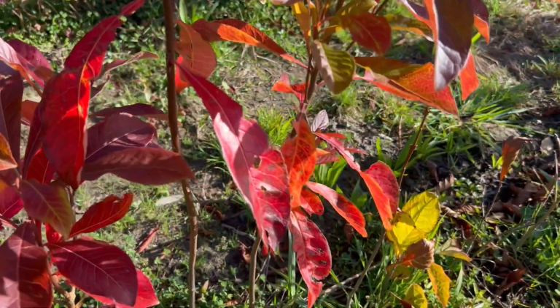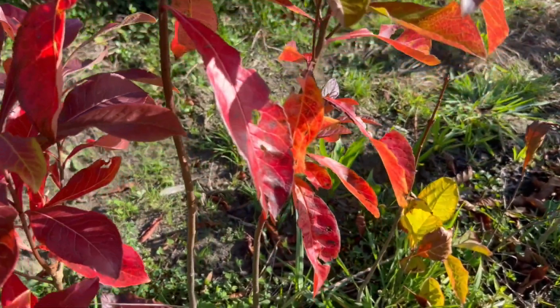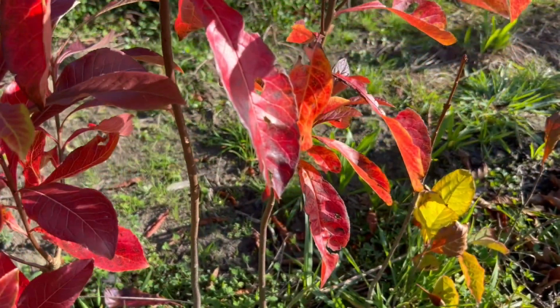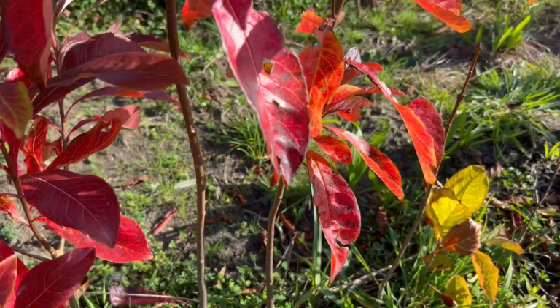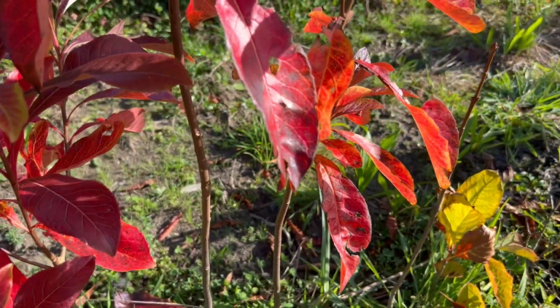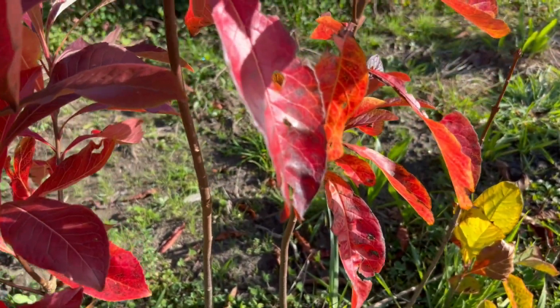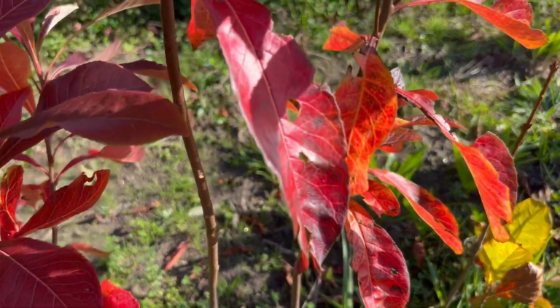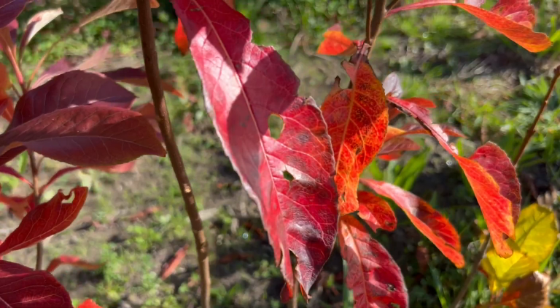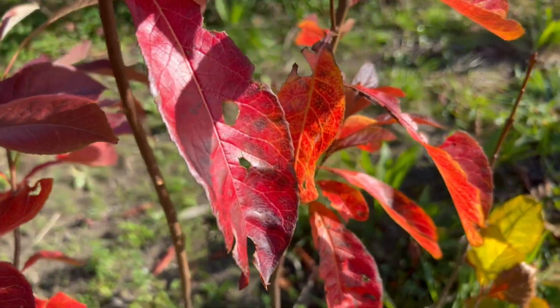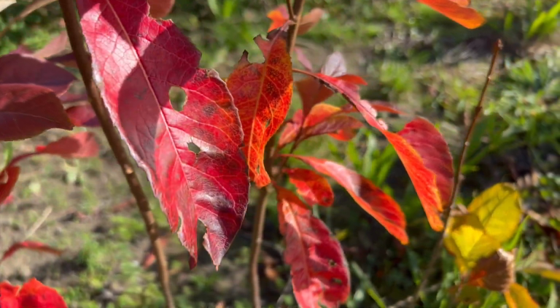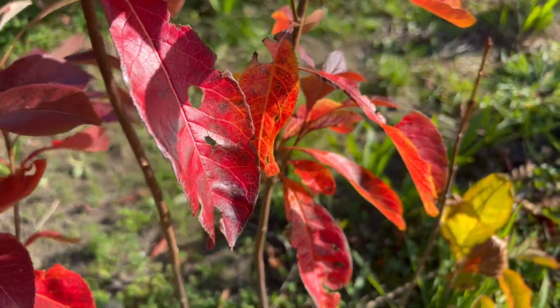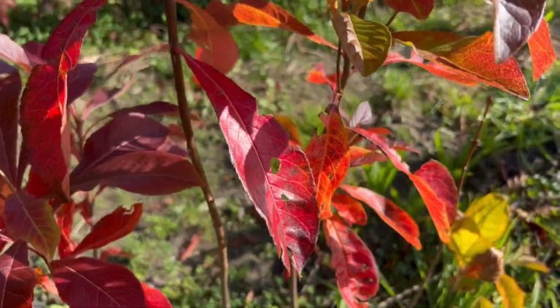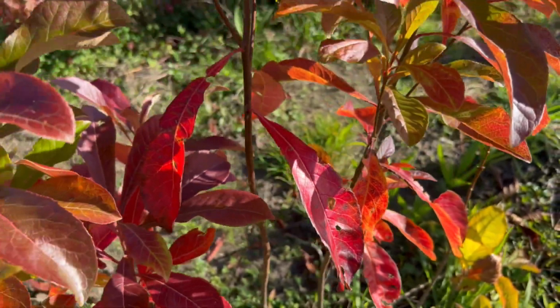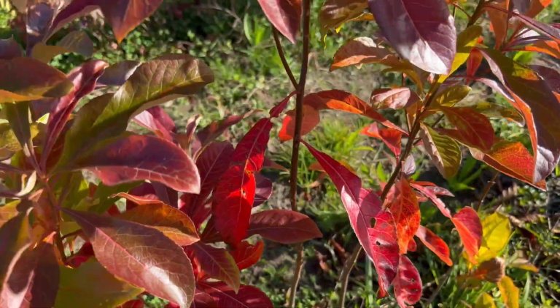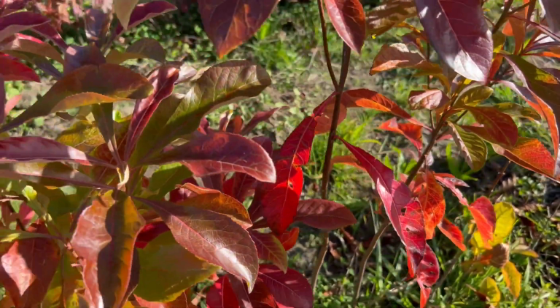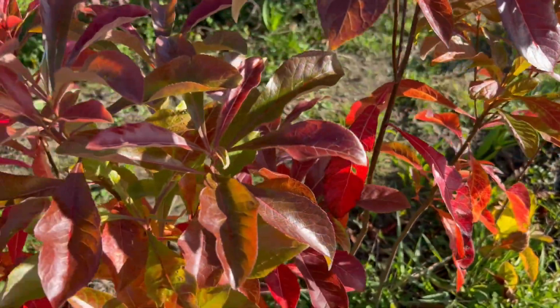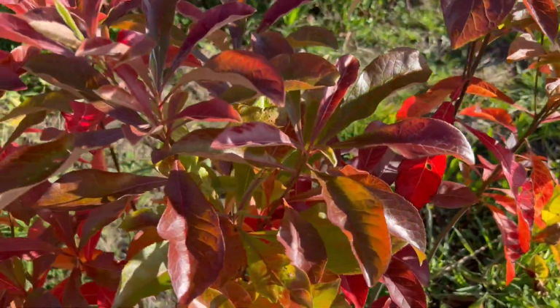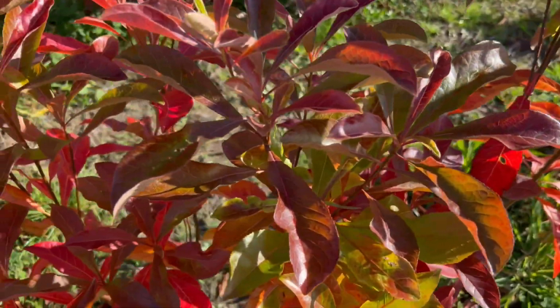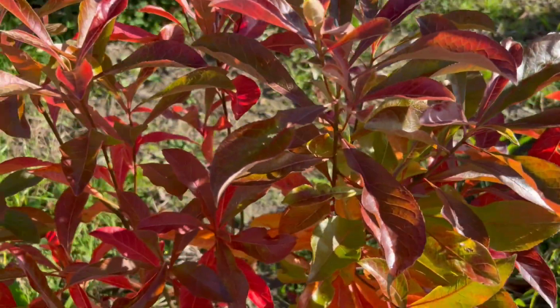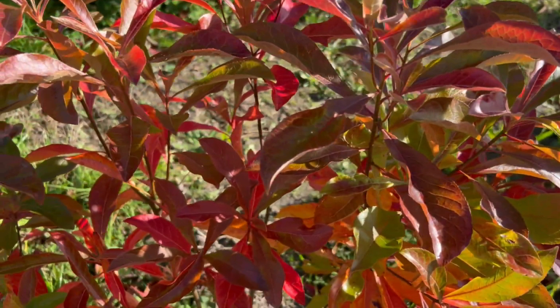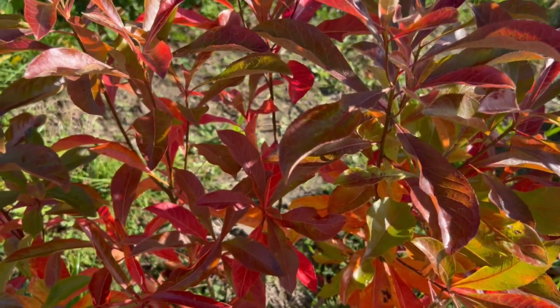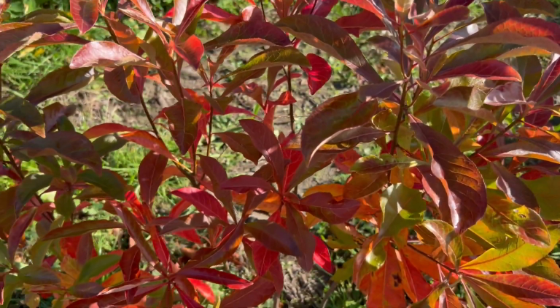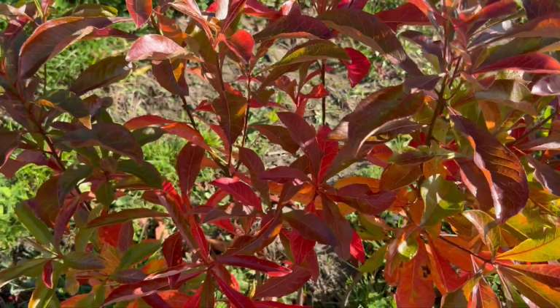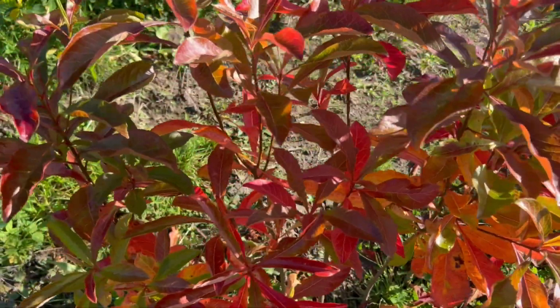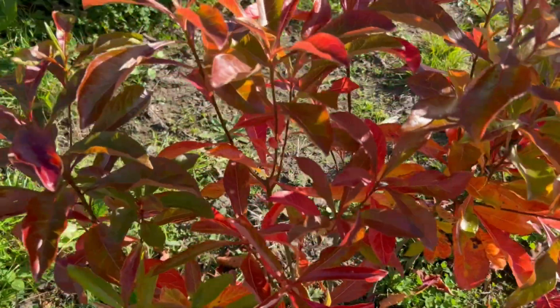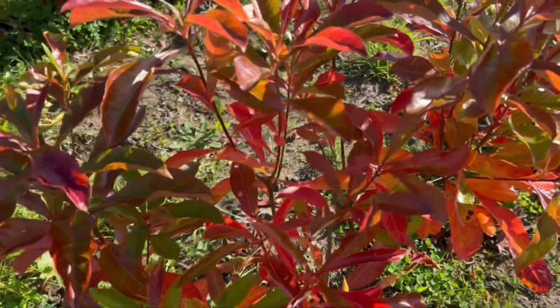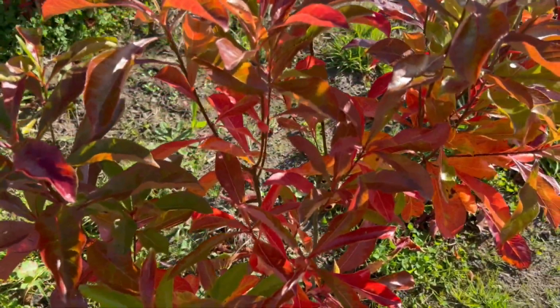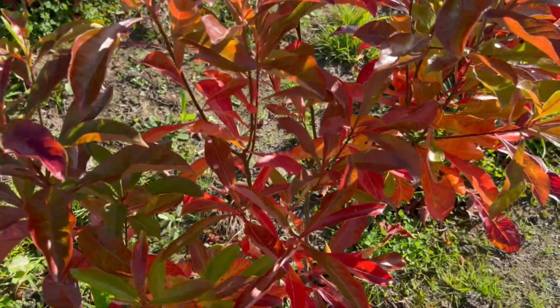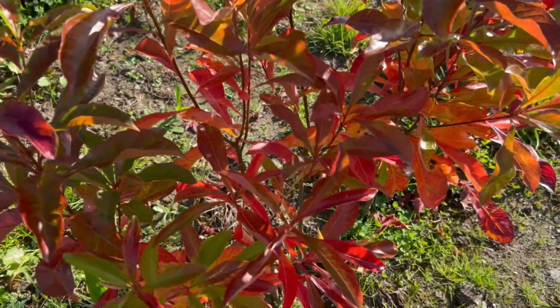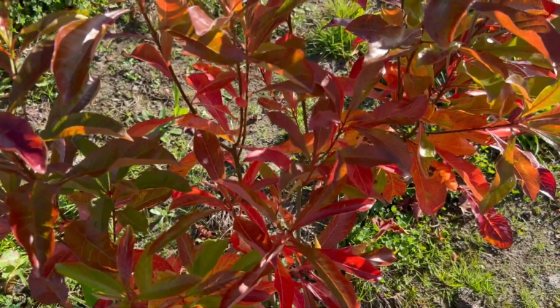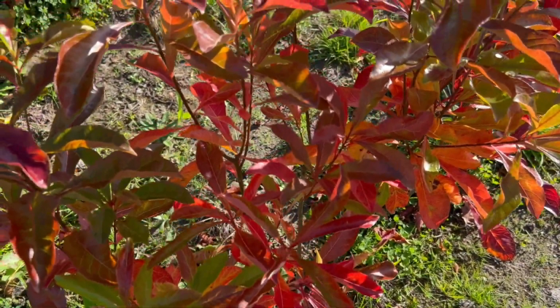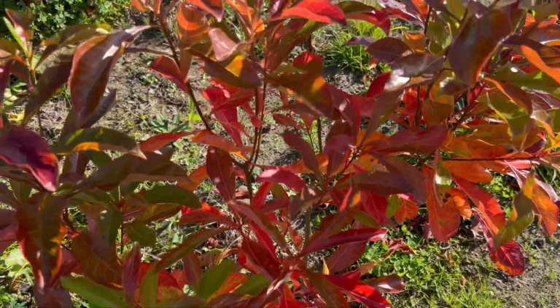Franklinia alatamaha — it's got some beautiful colour in it. I've never seen it flower except in books.